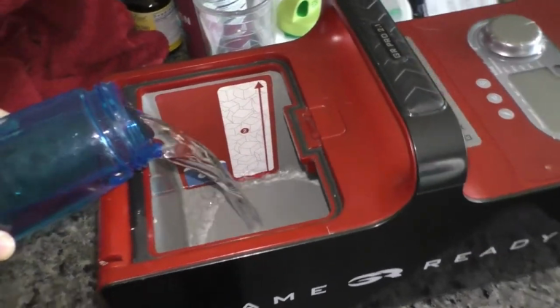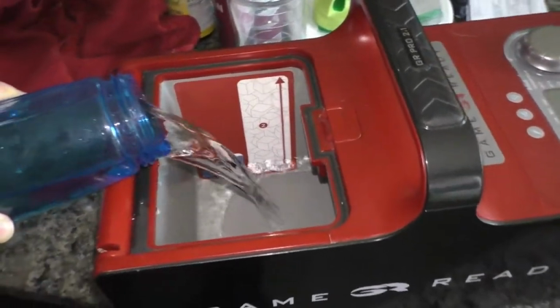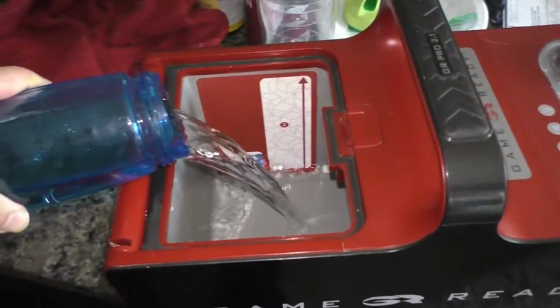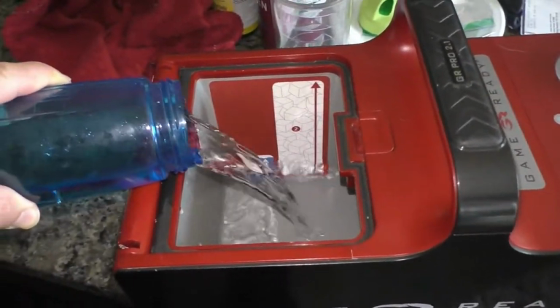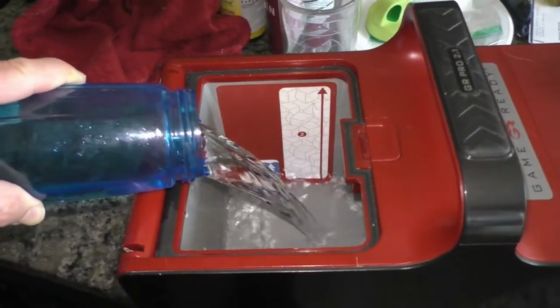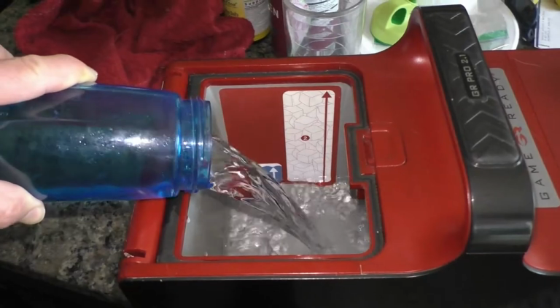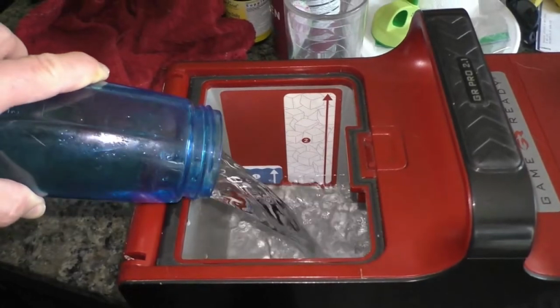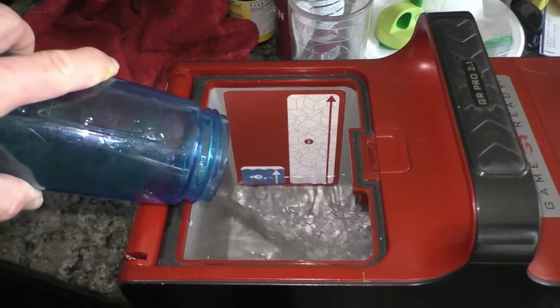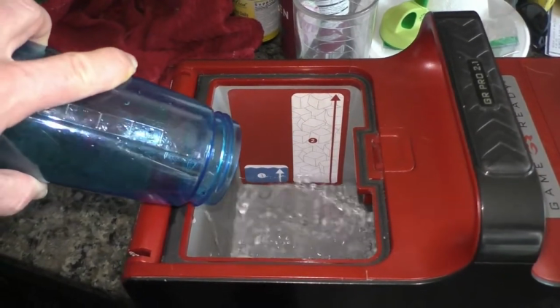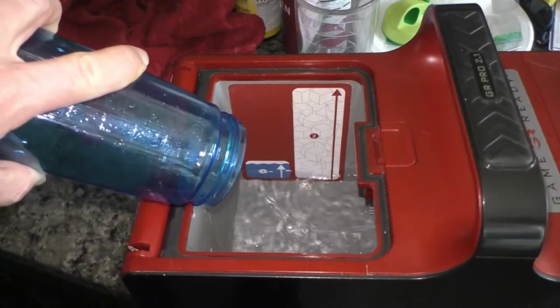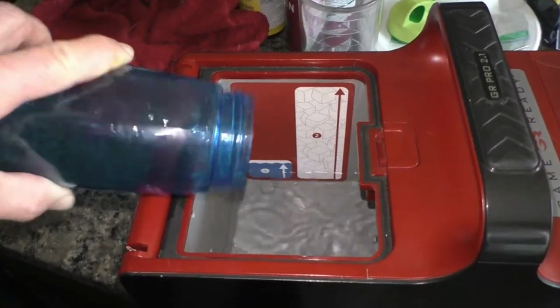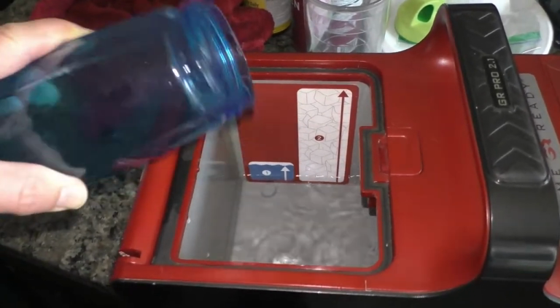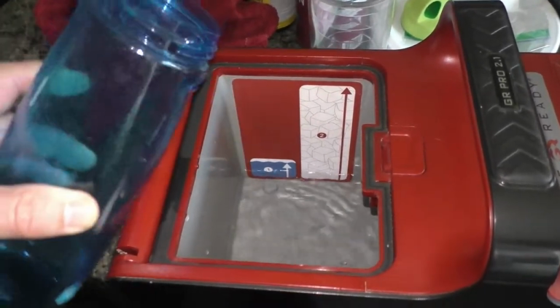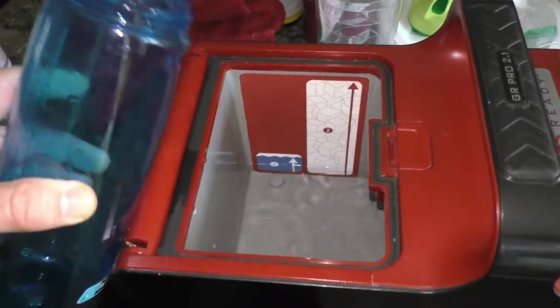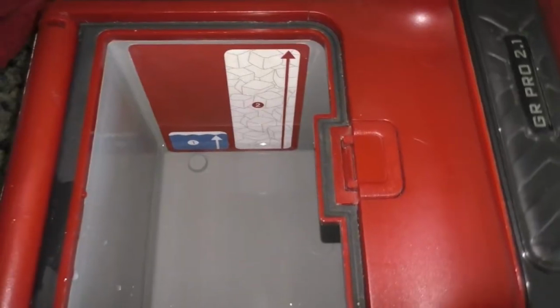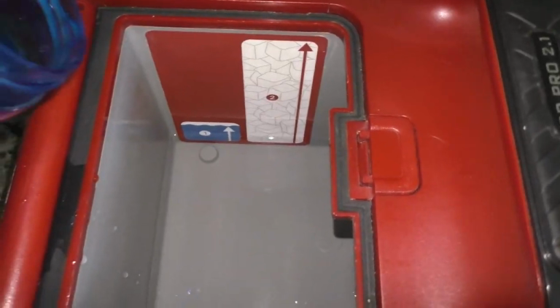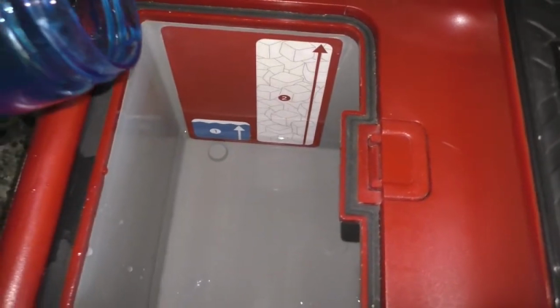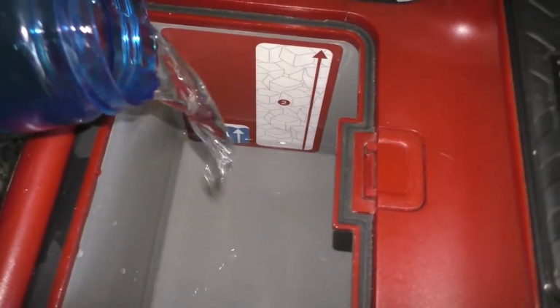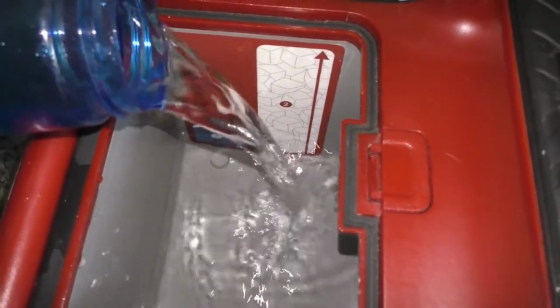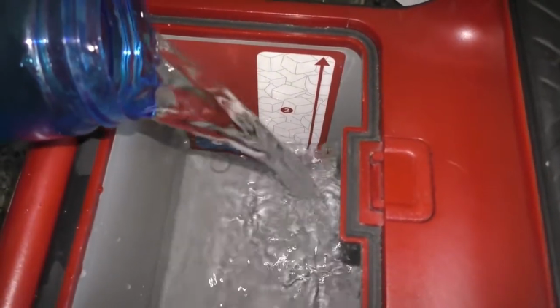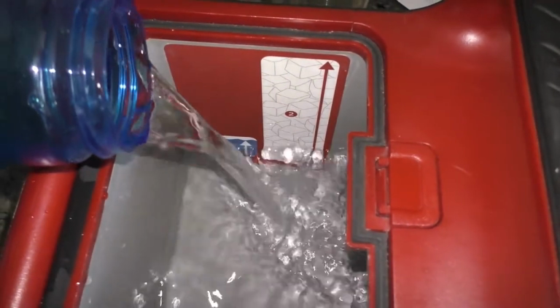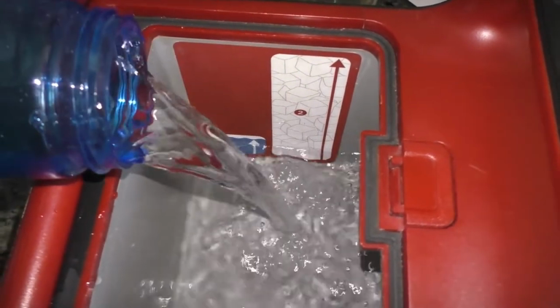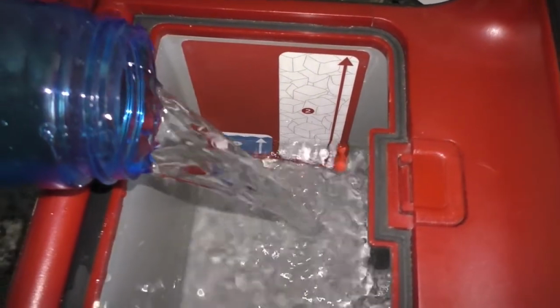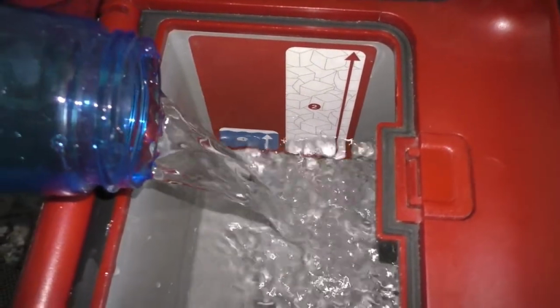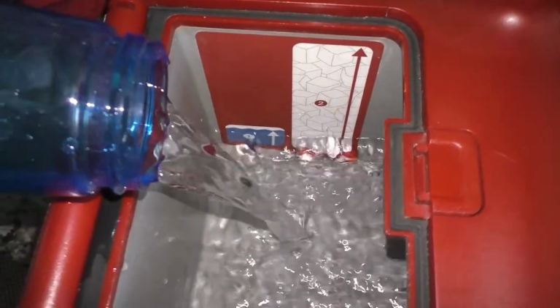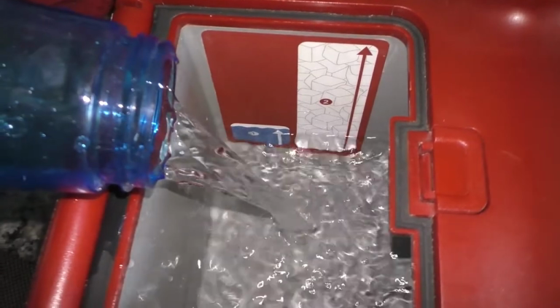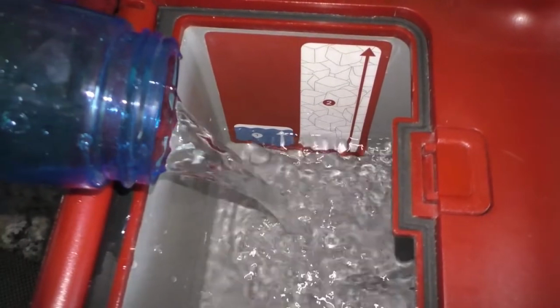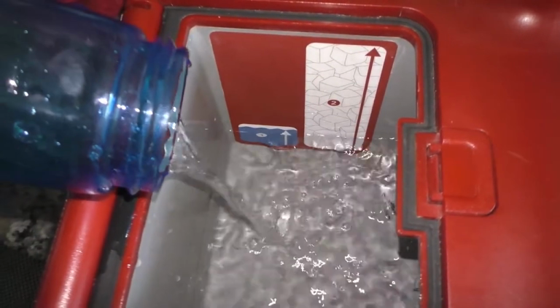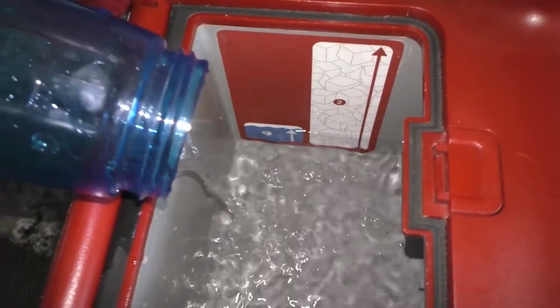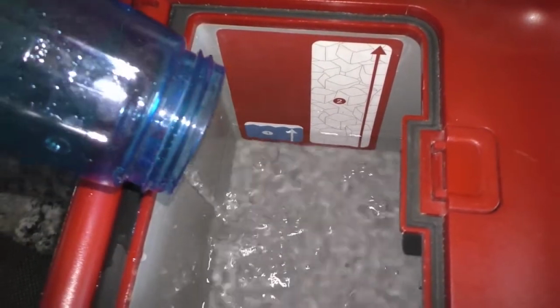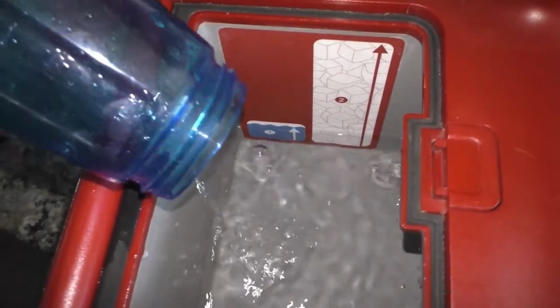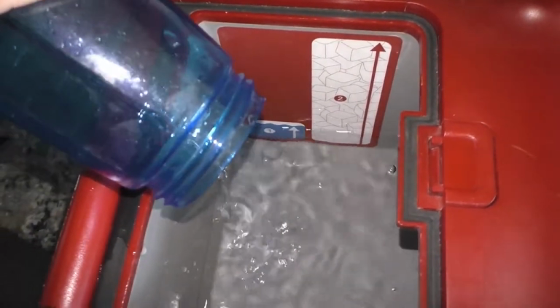Step number one is to pour water into the unit. You will need around five cups of water to hit the mark where the arrow is.